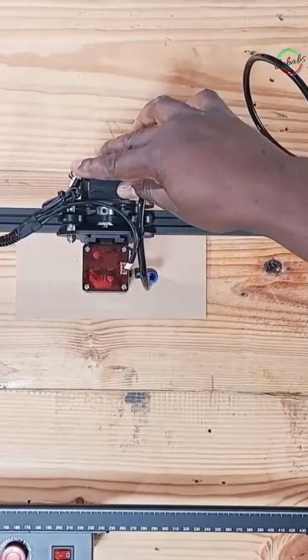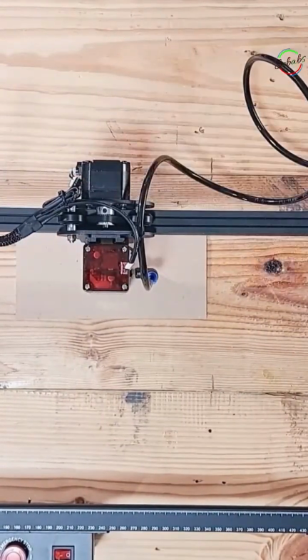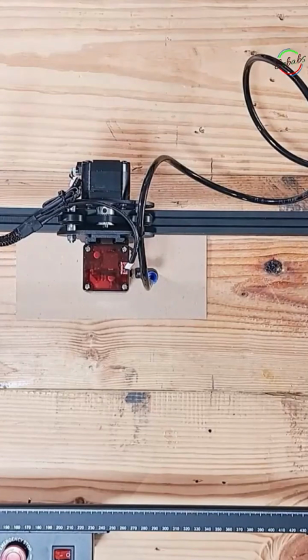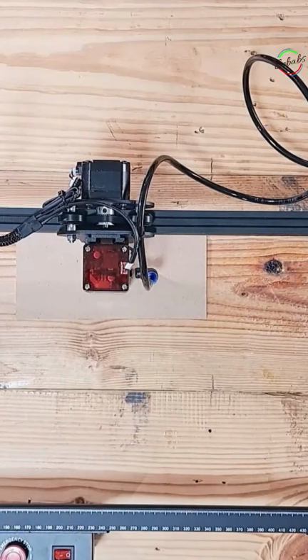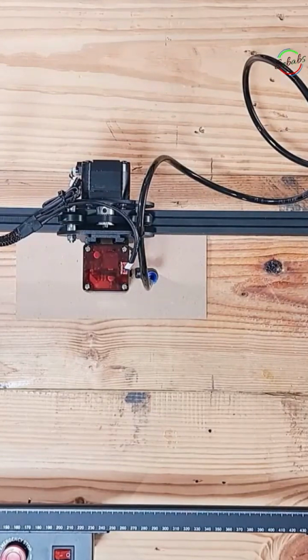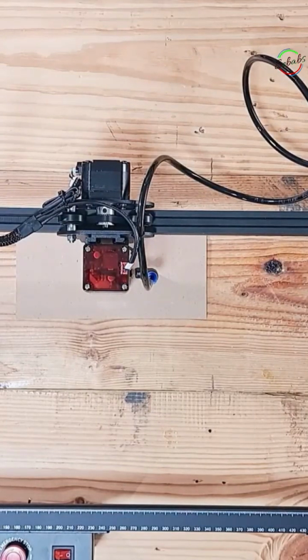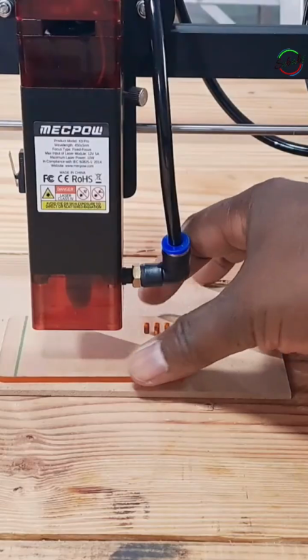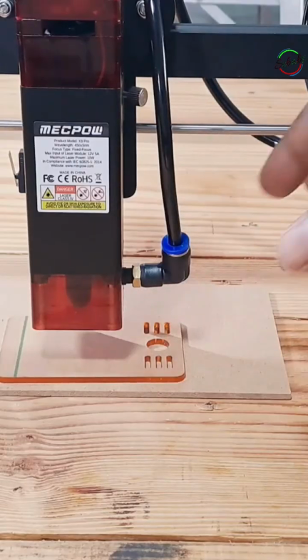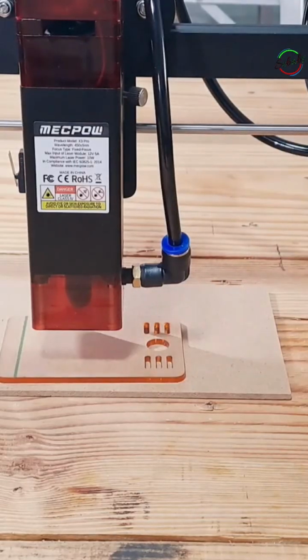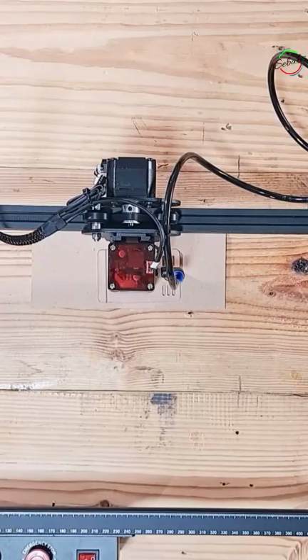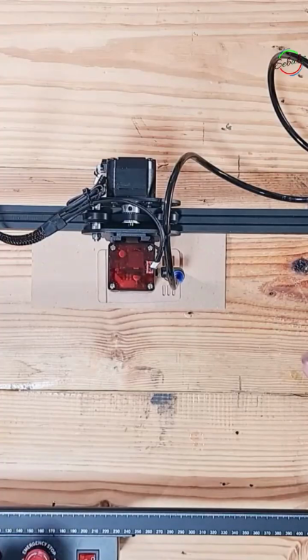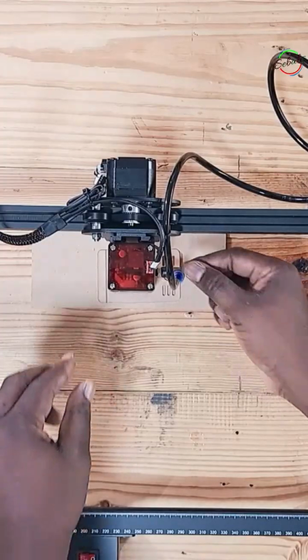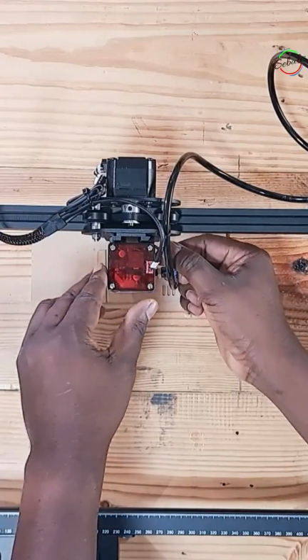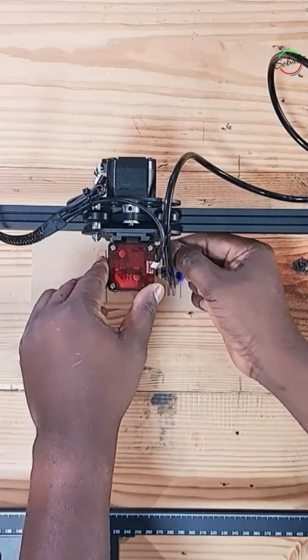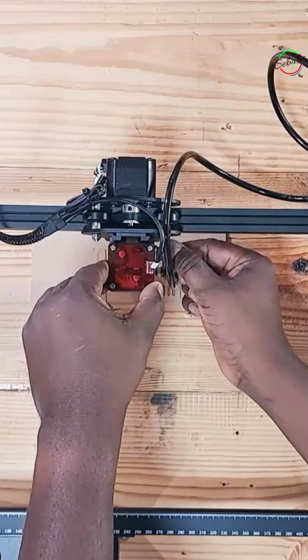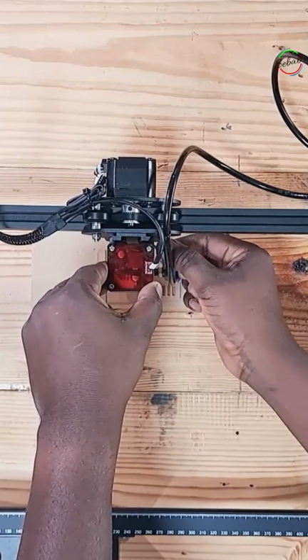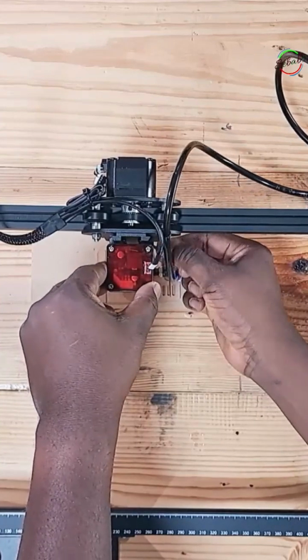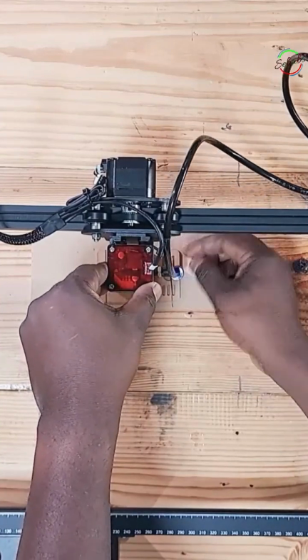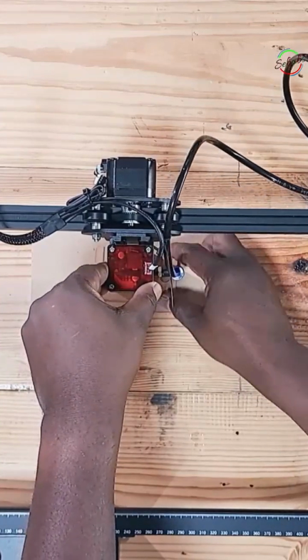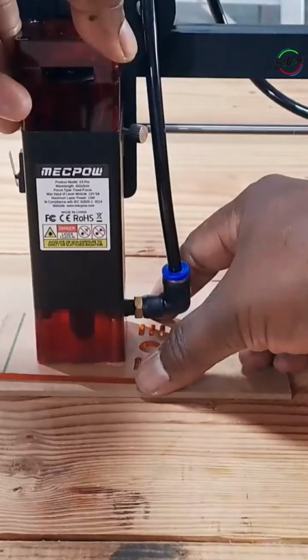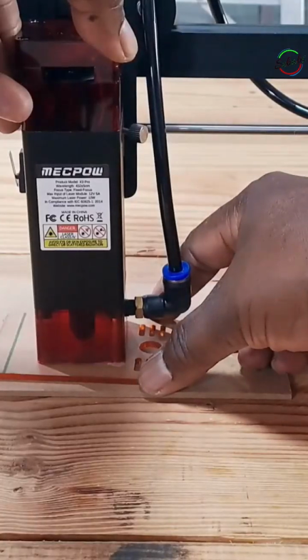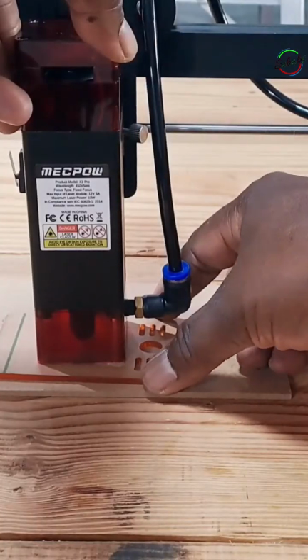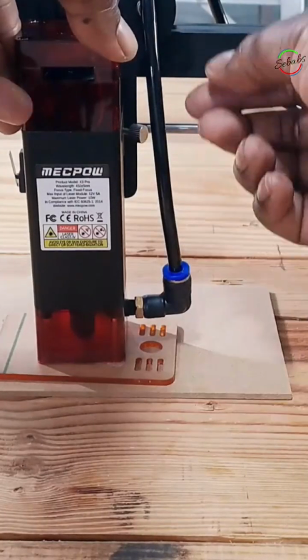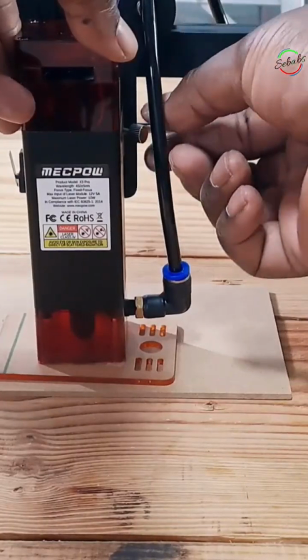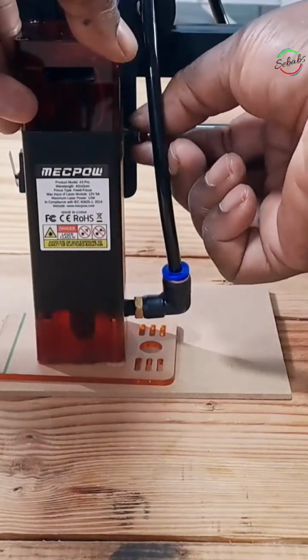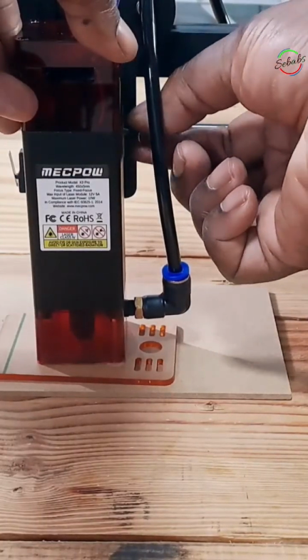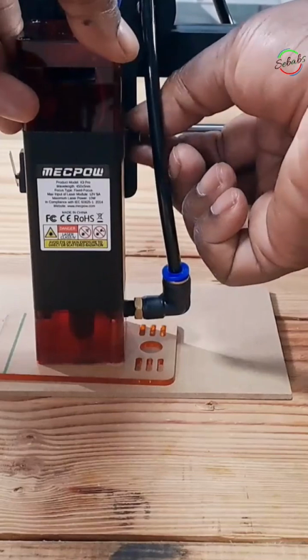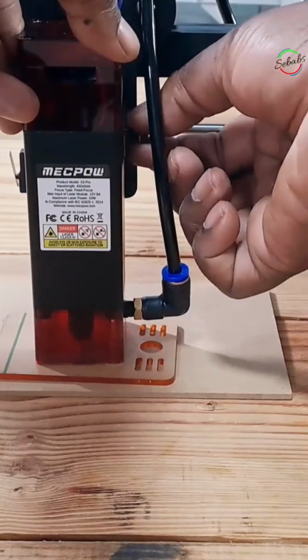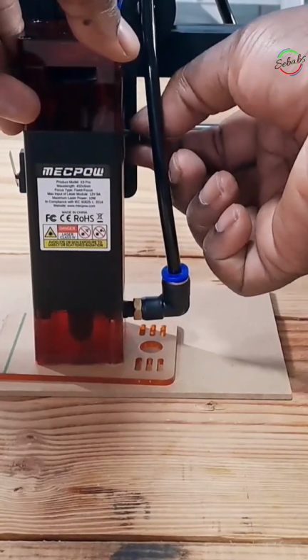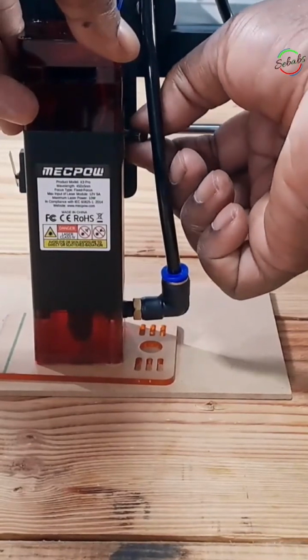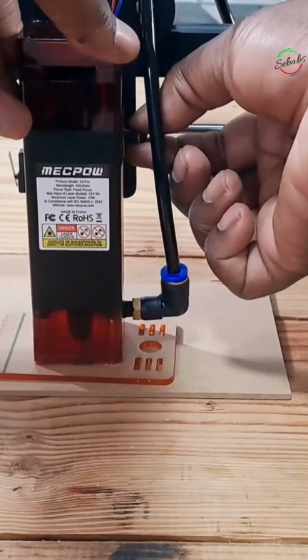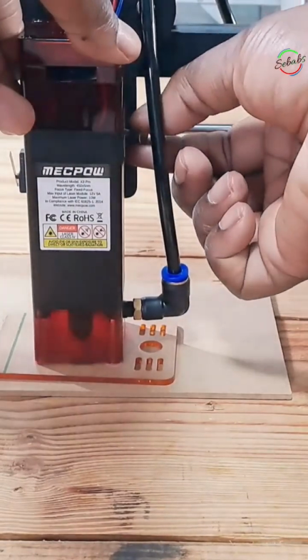Then place the focusing screen on the object you want to engrave. Hold the laser module with one hand and loosen the manual screw slightly with the other hand, and slide the laser head down slightly till it touches the focusing screen. Tighten the manual screw and remove the focusing screen.